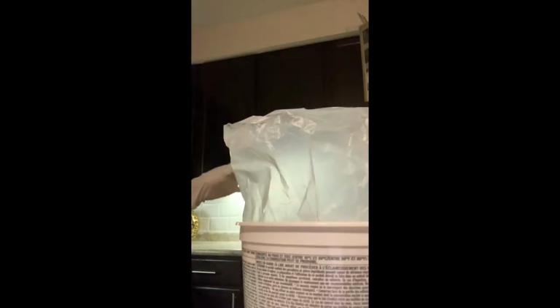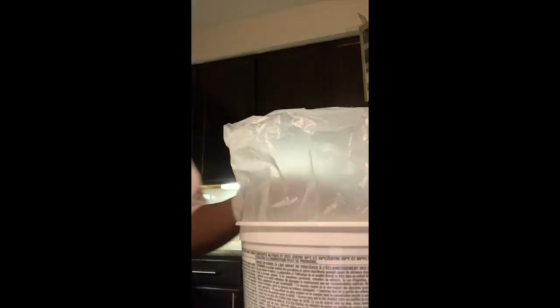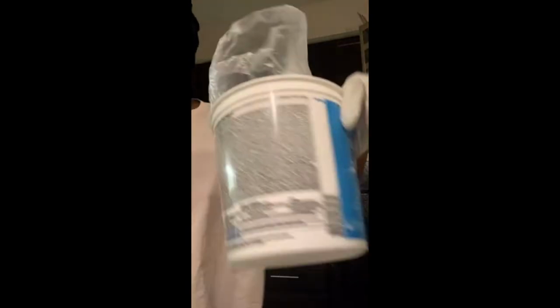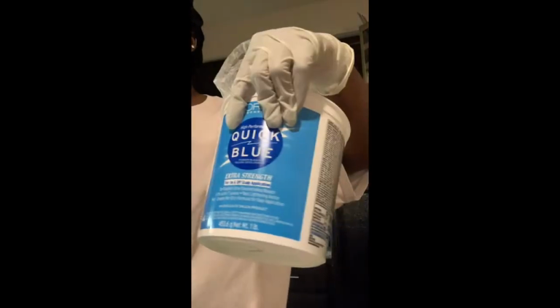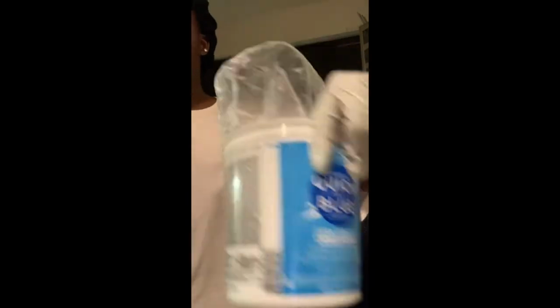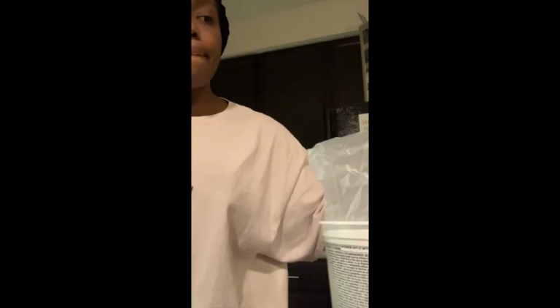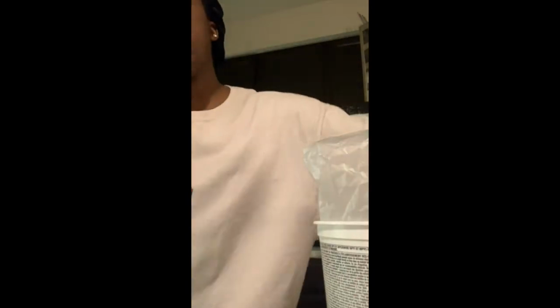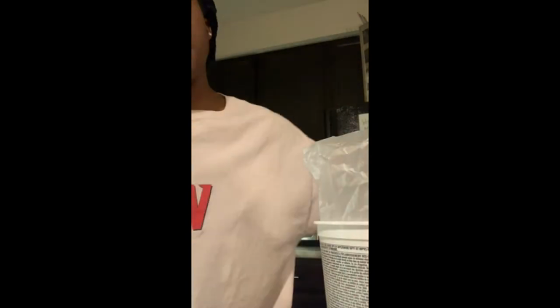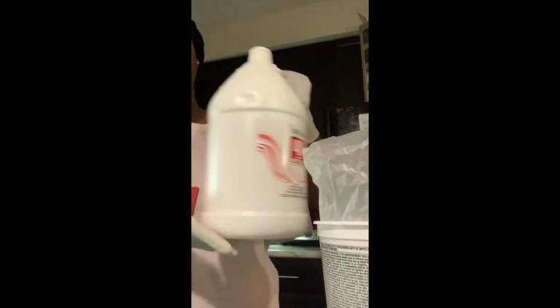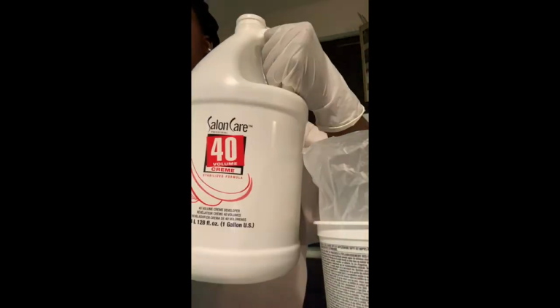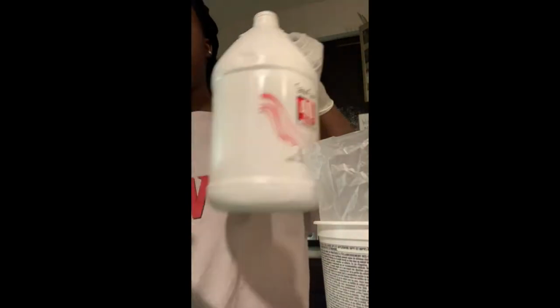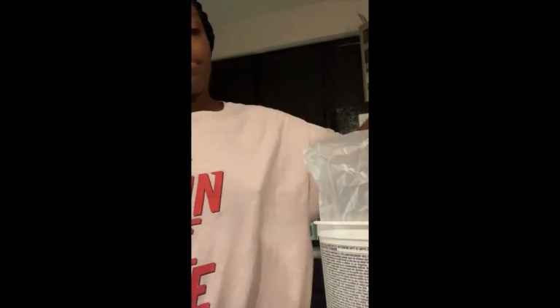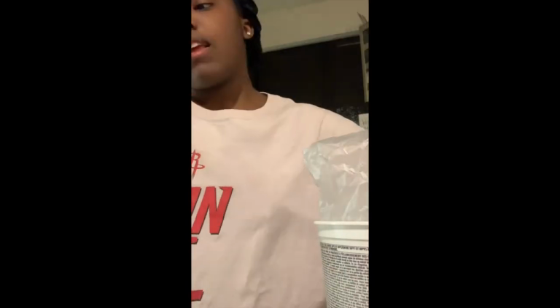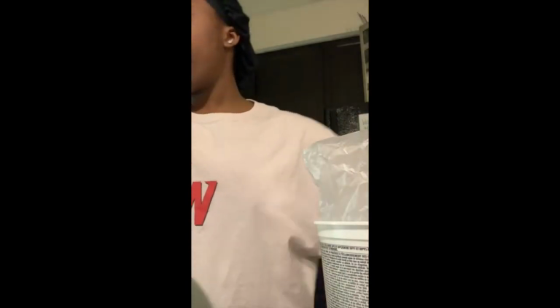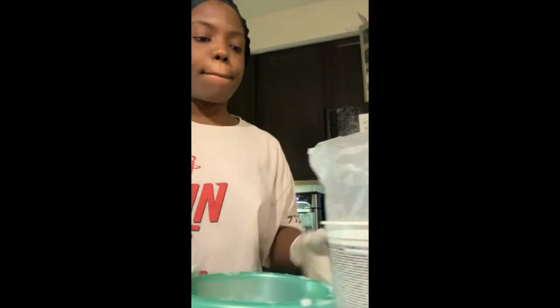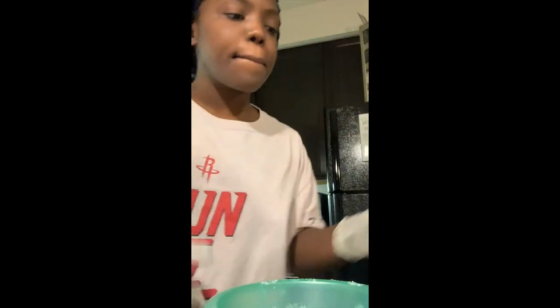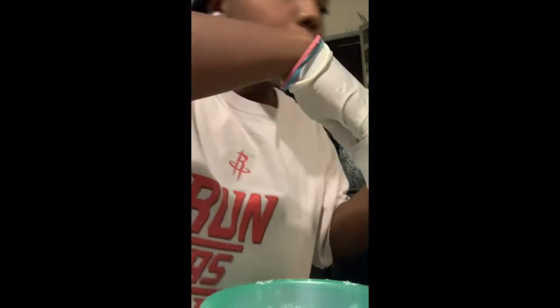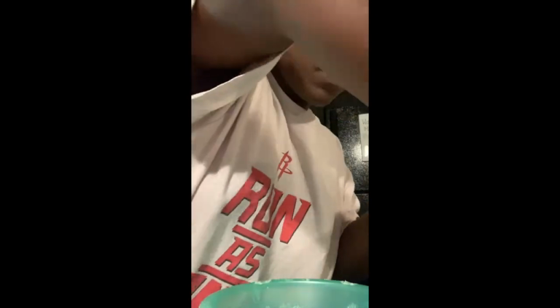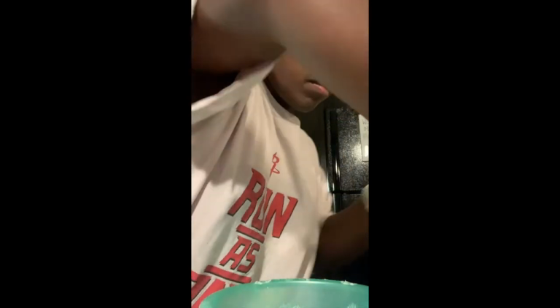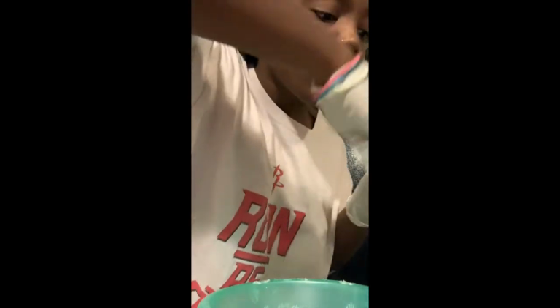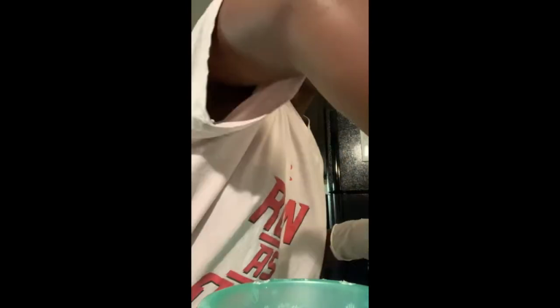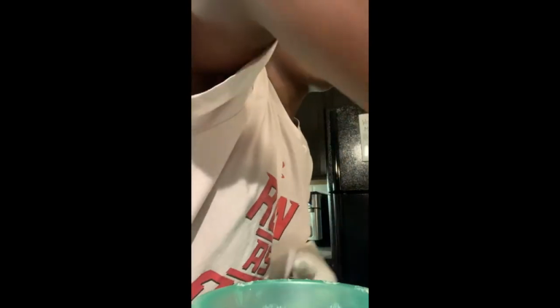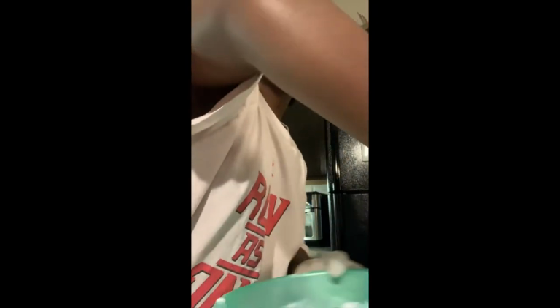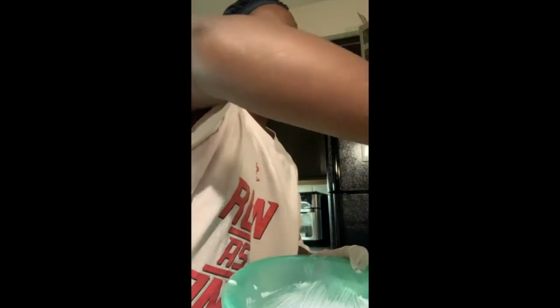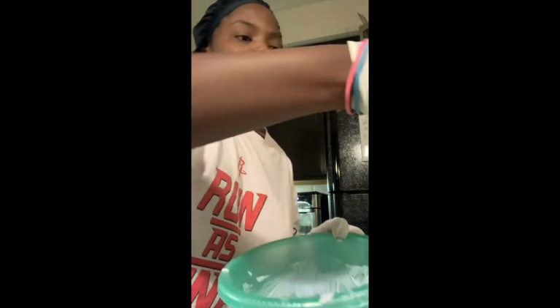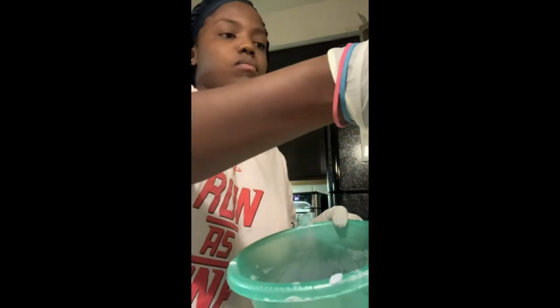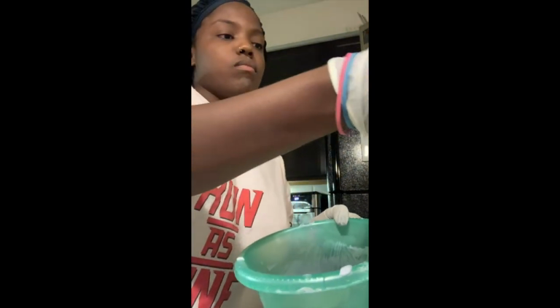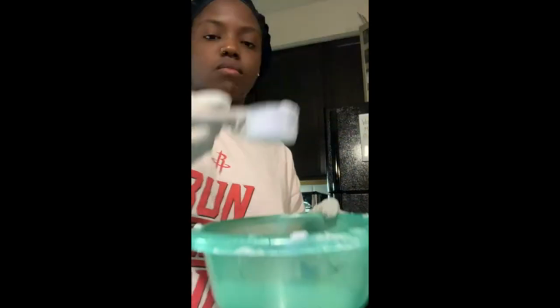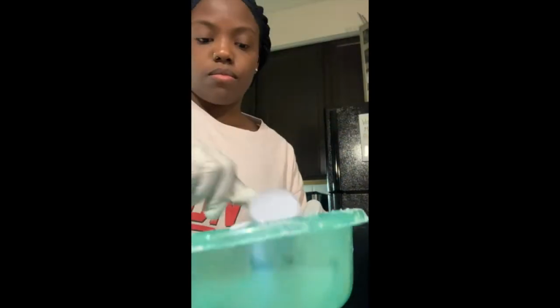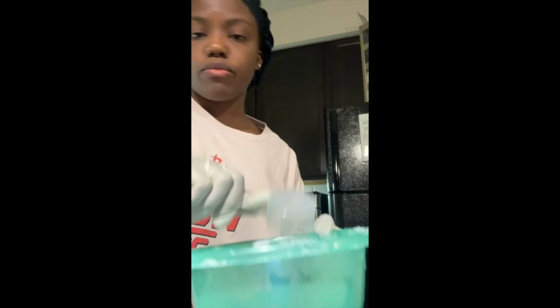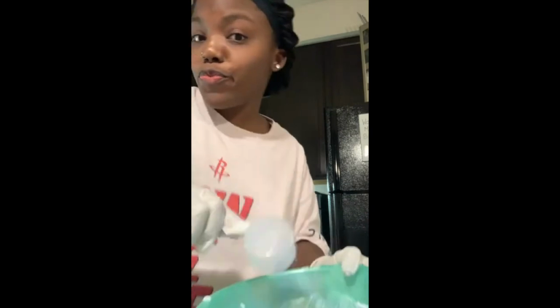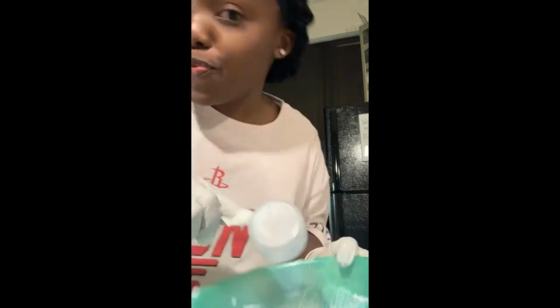Hello, you beautiful people — thank you so much for coming to my TED talk. Let's just jump right in. I'm going to start with my BW2 powder.